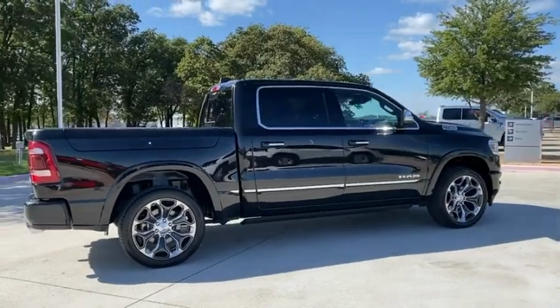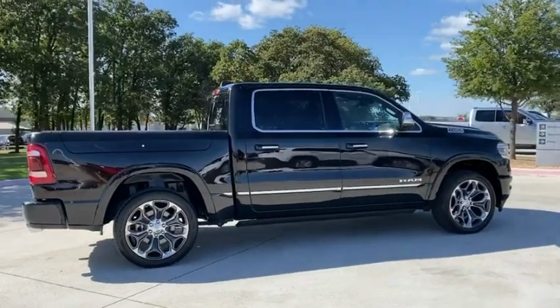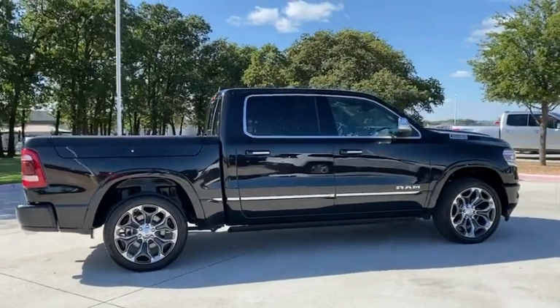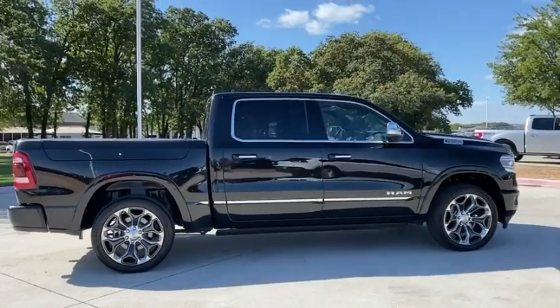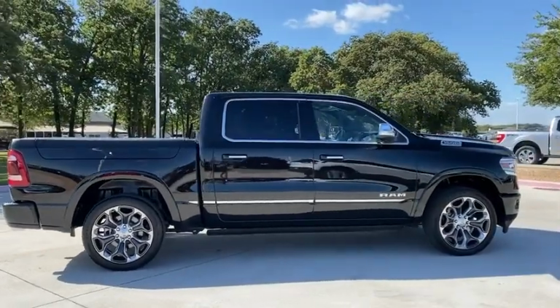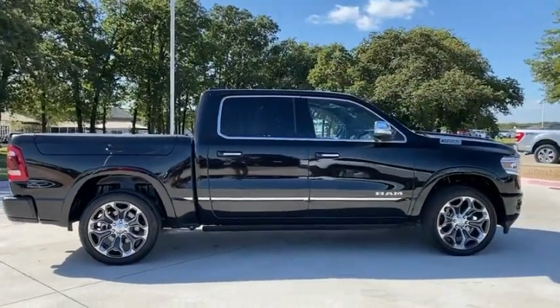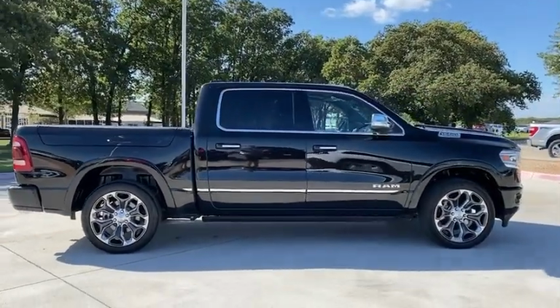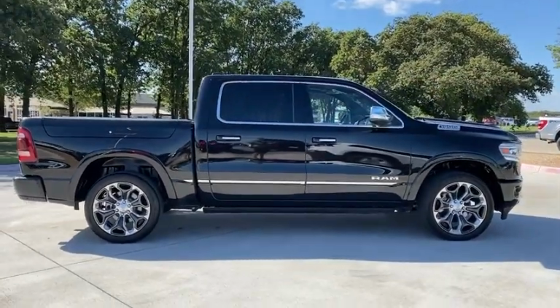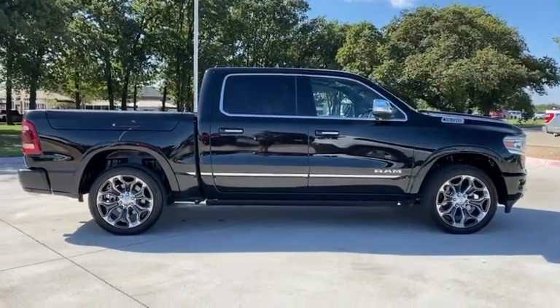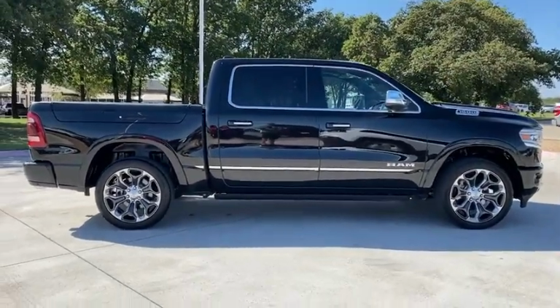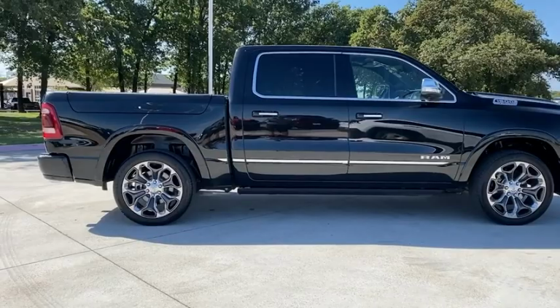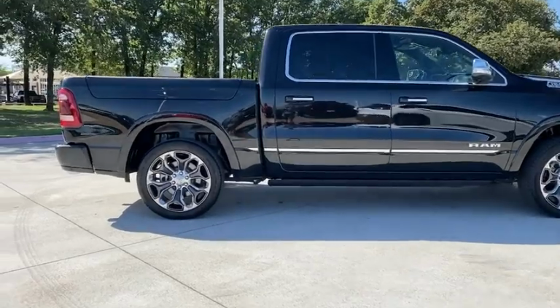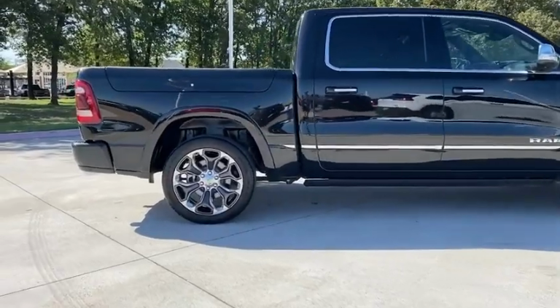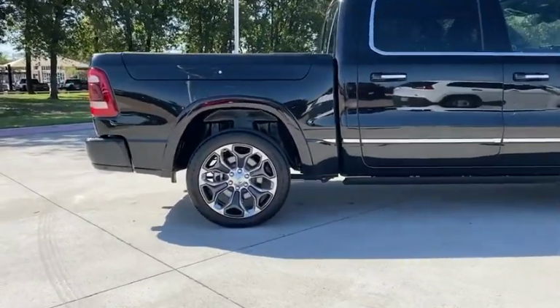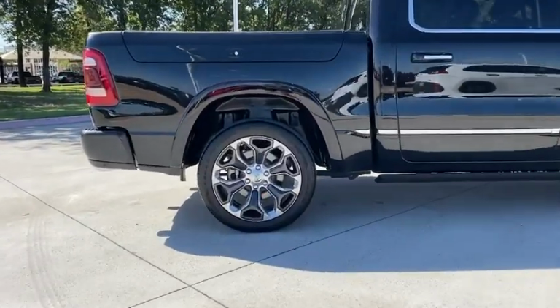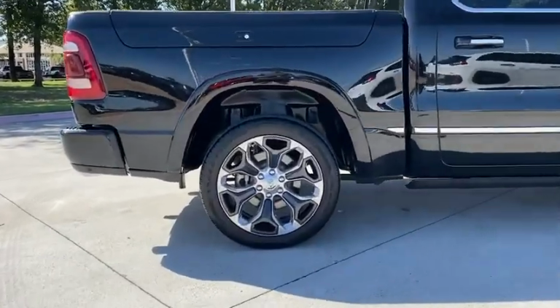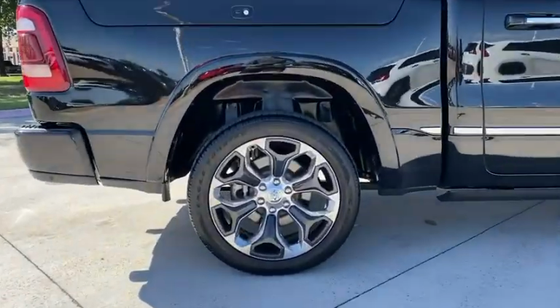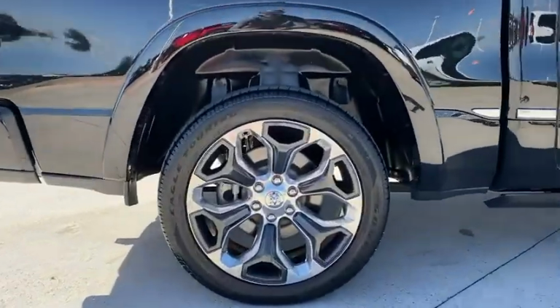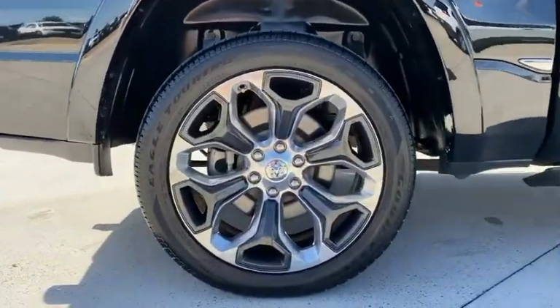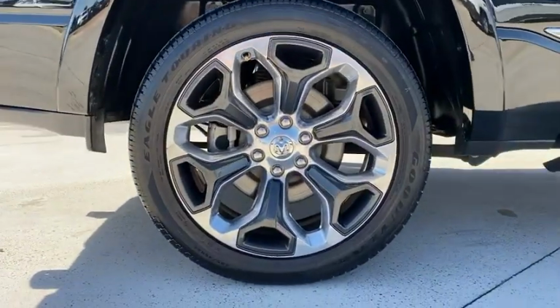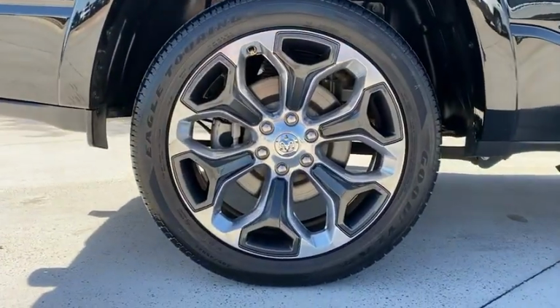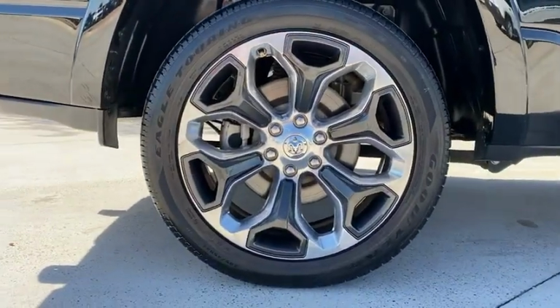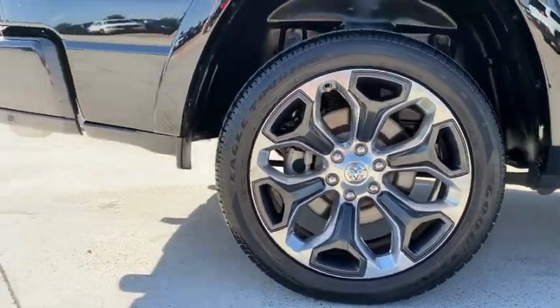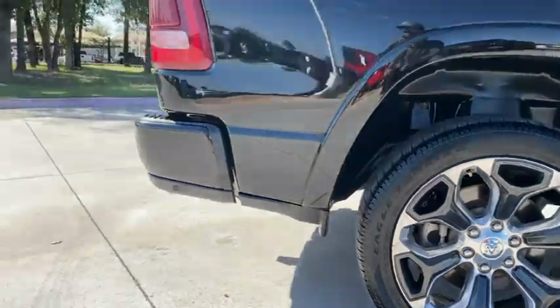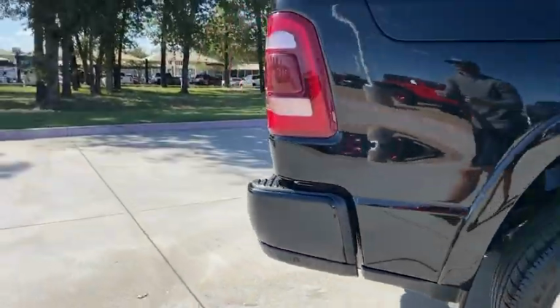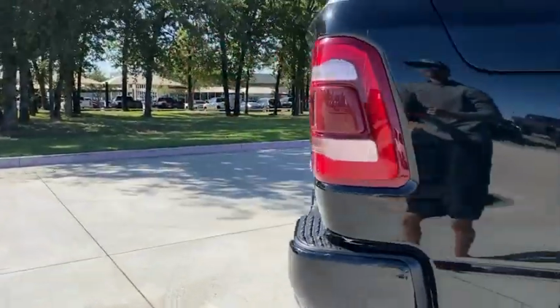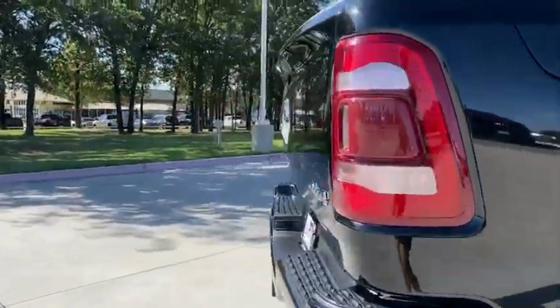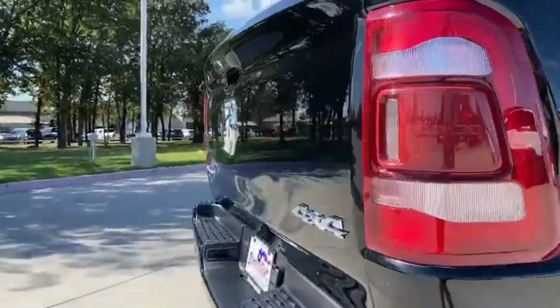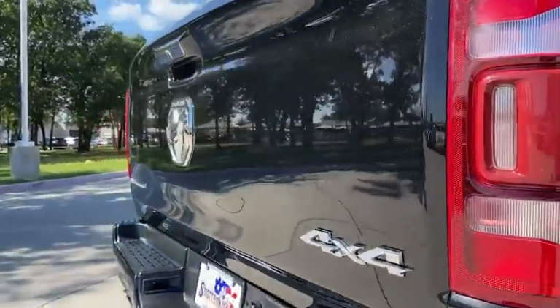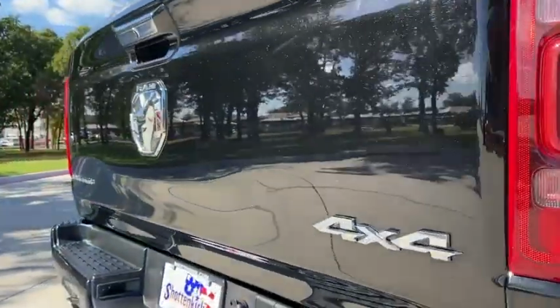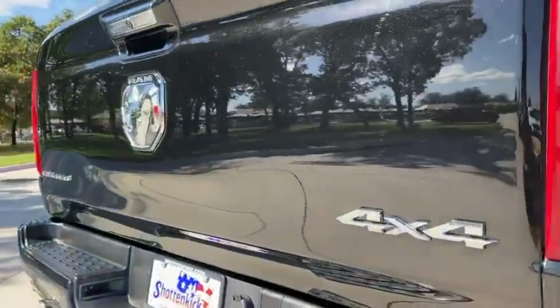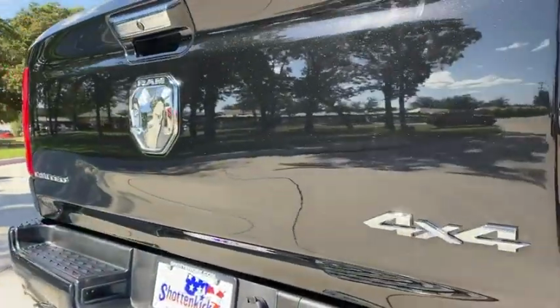Power passenger seat, traction control, navigation system, dual airbags, leather-wrapped steering wheel, power steering, alloy wheels, four-wheel disc brakes, universal garage door opener, center armrest, fog lights.